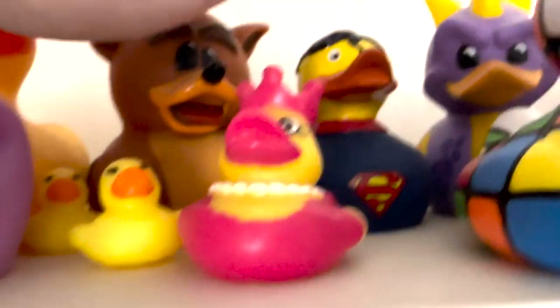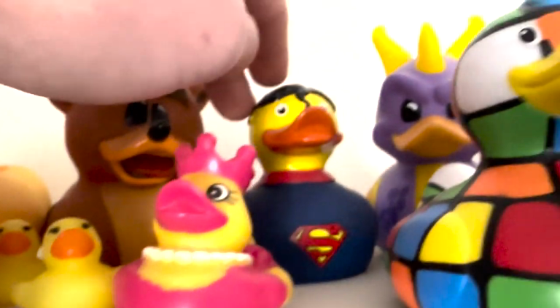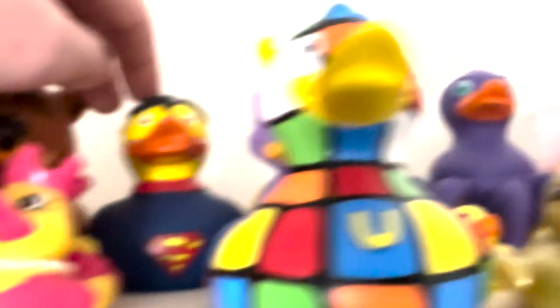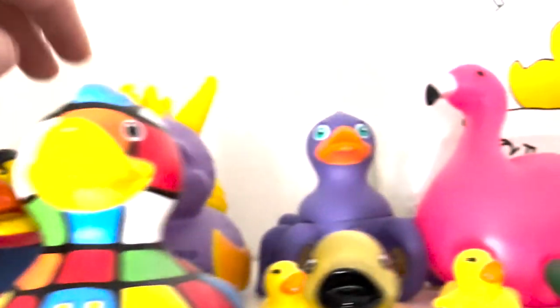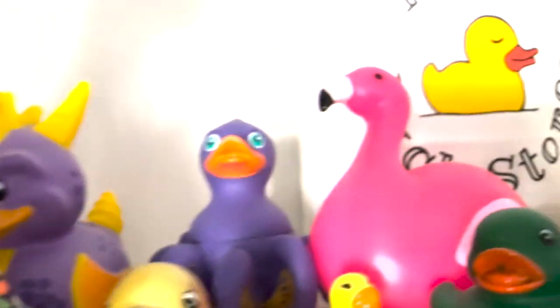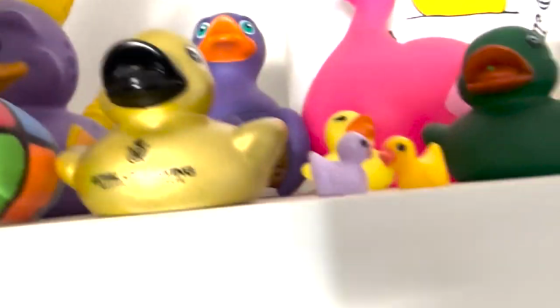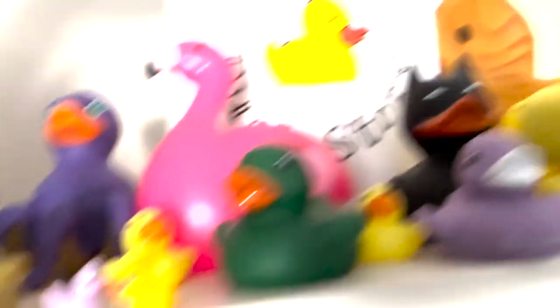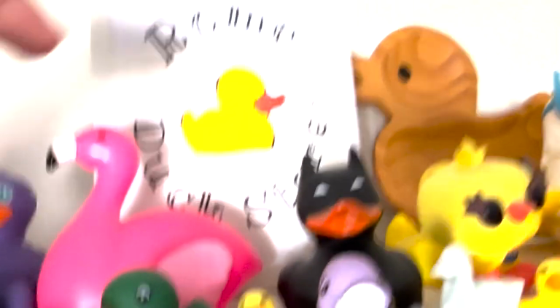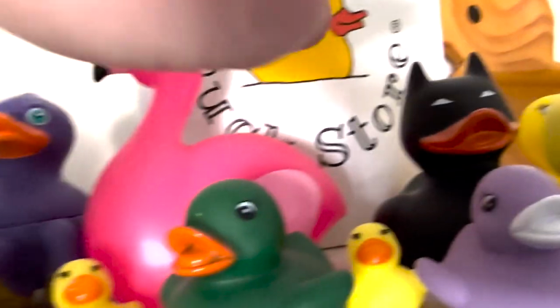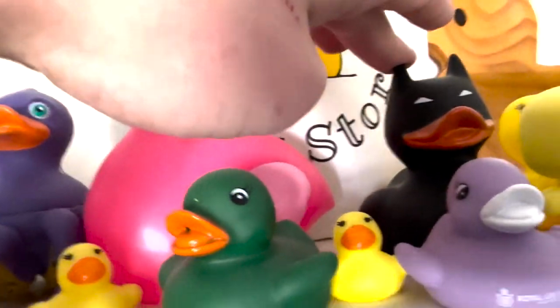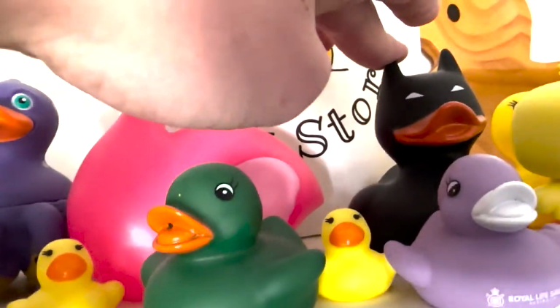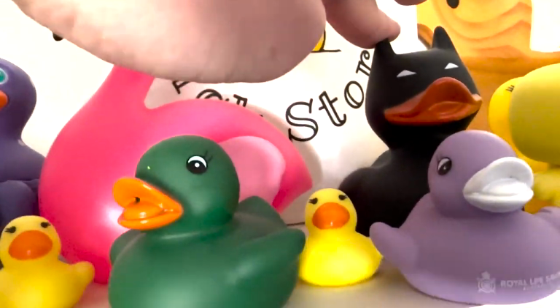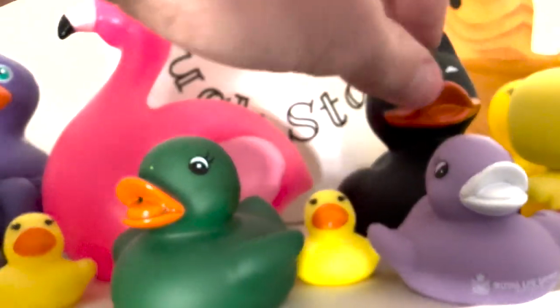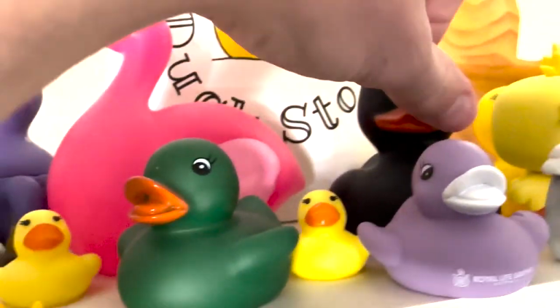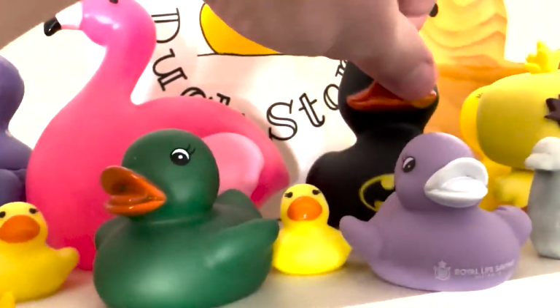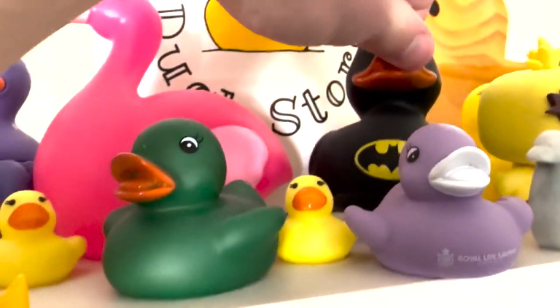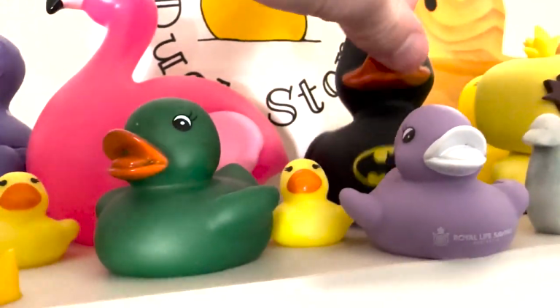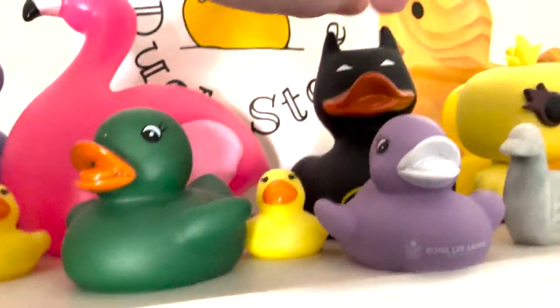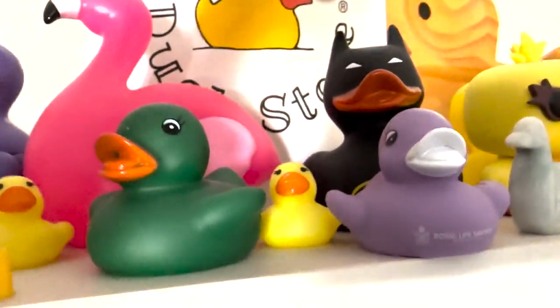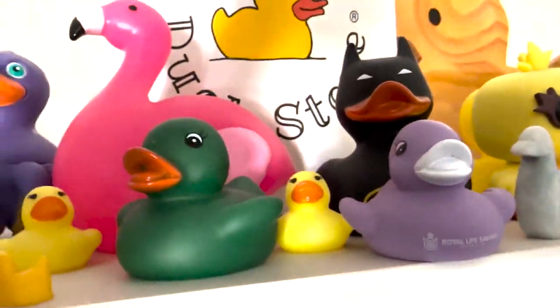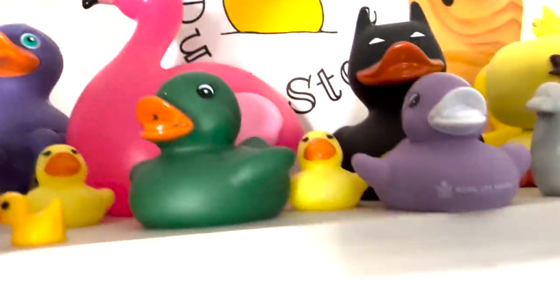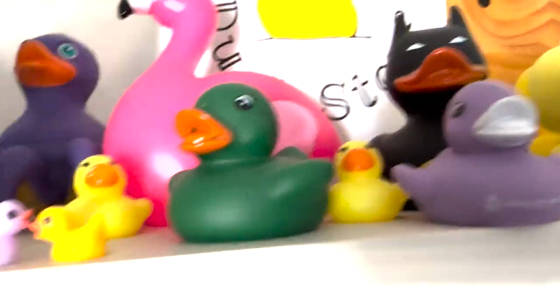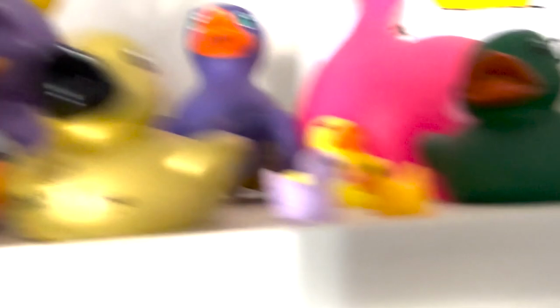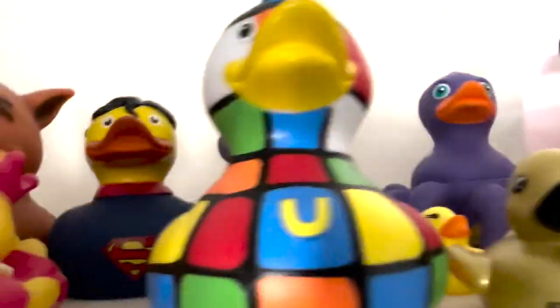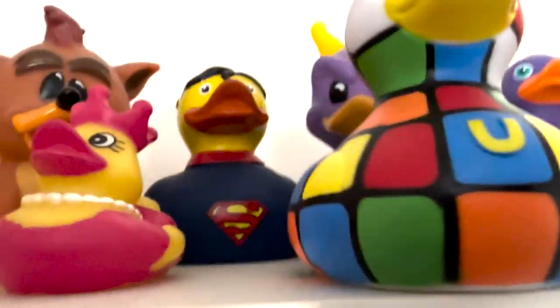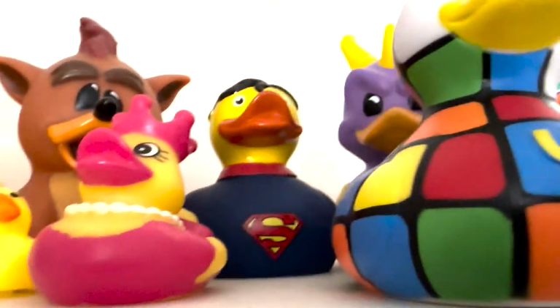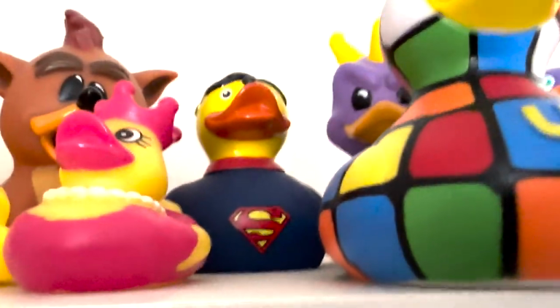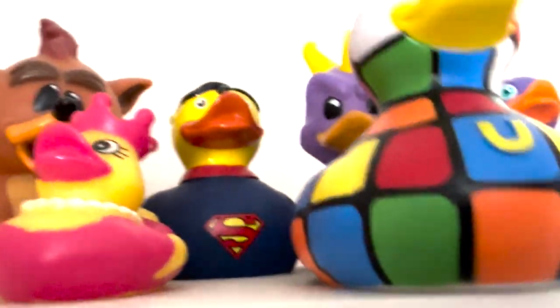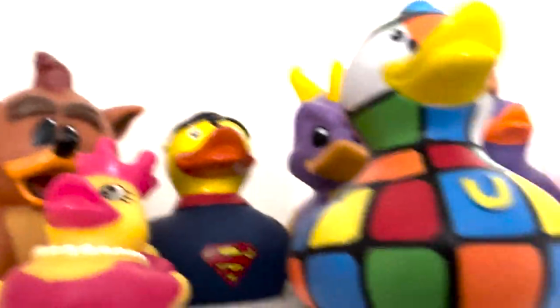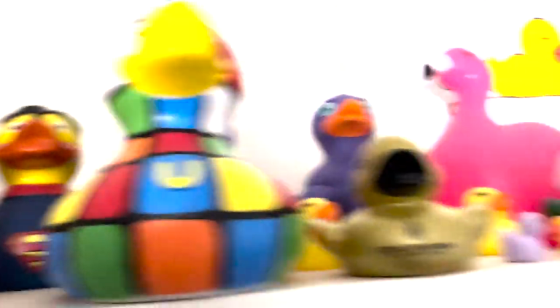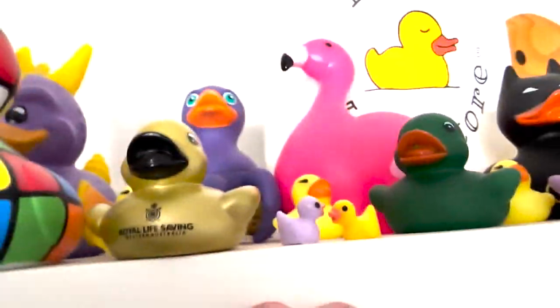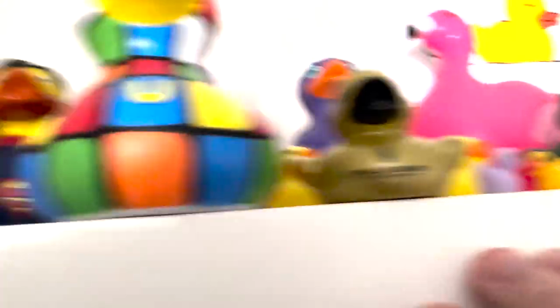Superman duck and over here — Batman duck. These just came together. I went, 'You know what? Superman, Batman, sure, let's go.' Bet both their names are Martha.